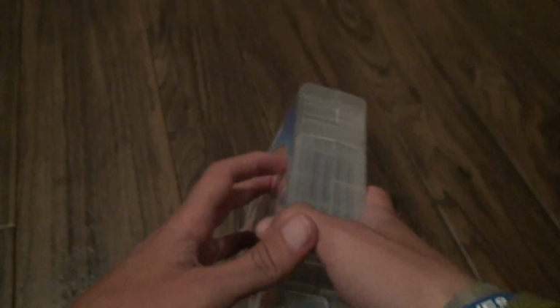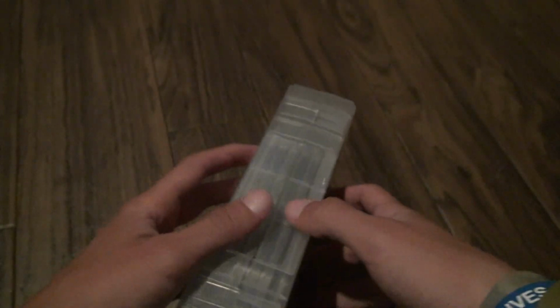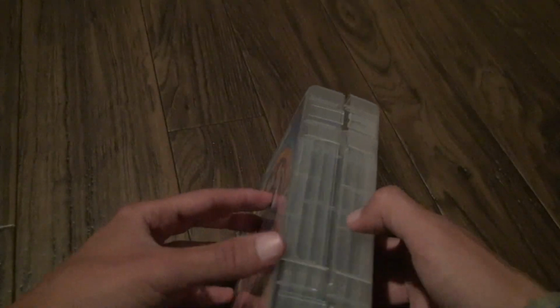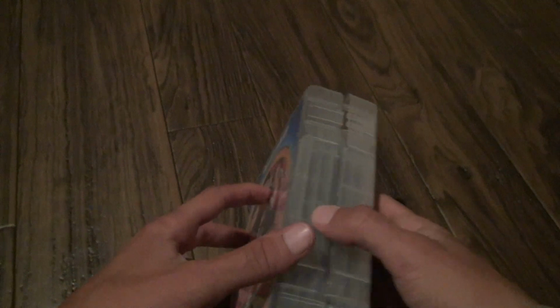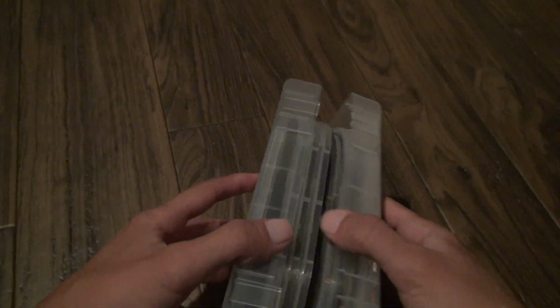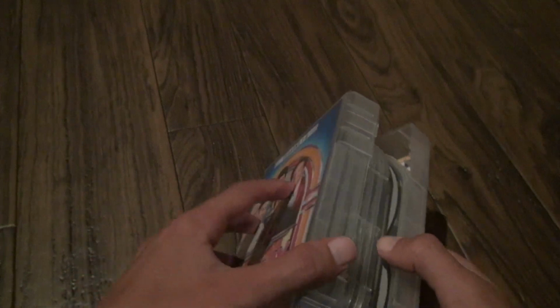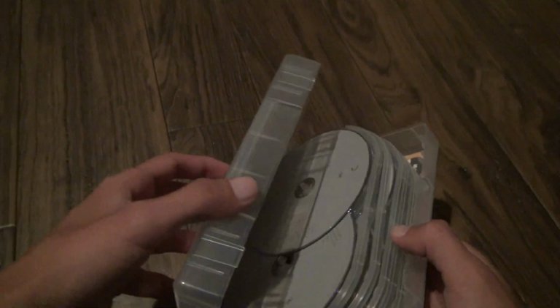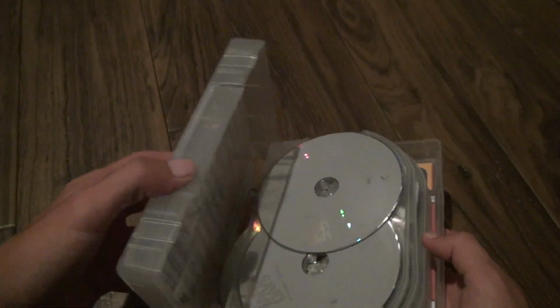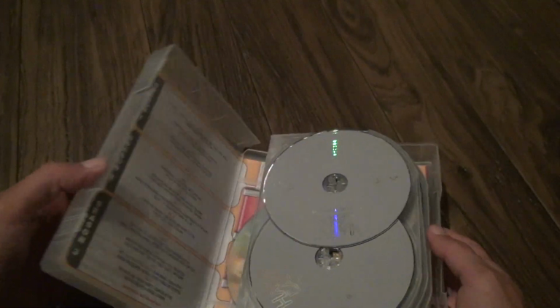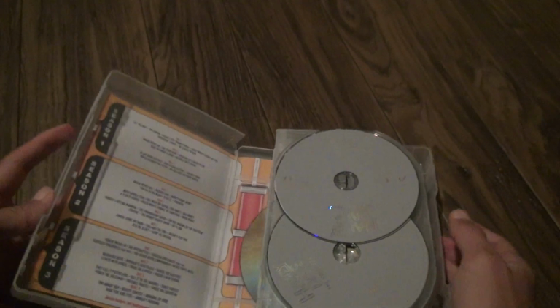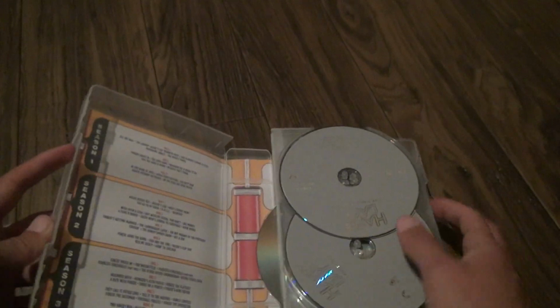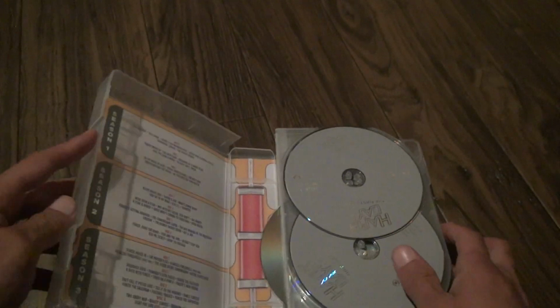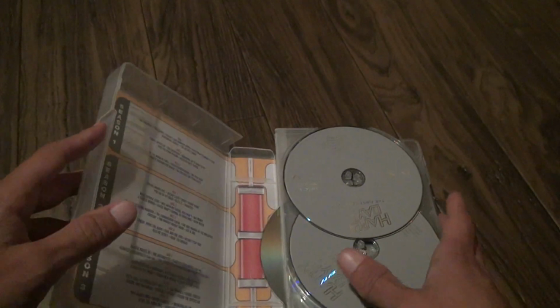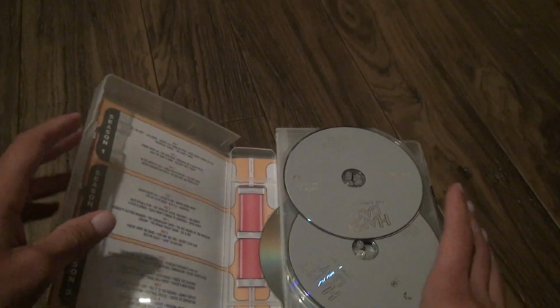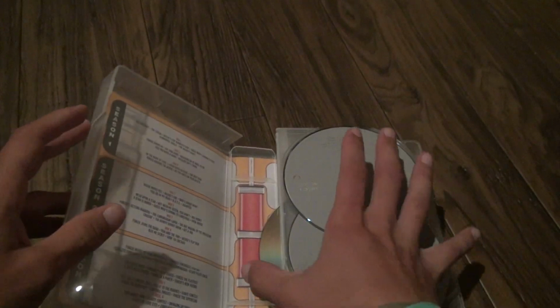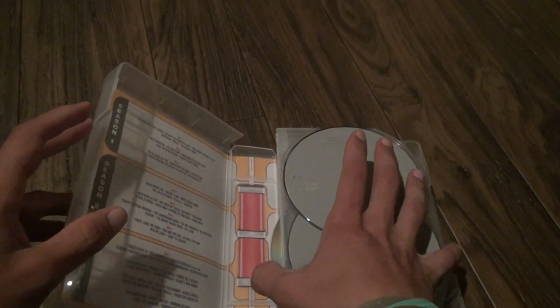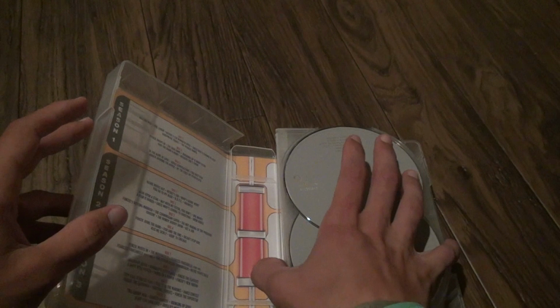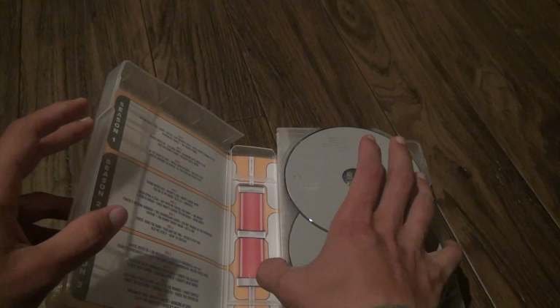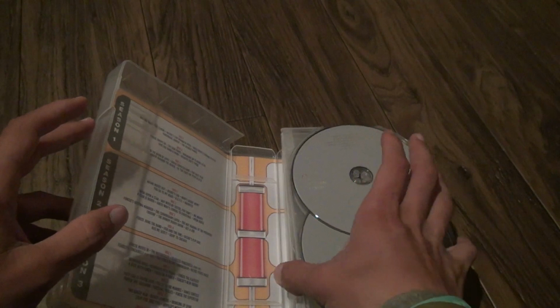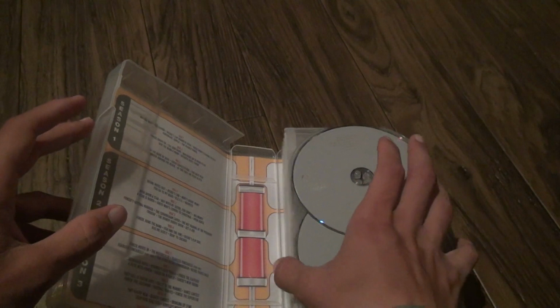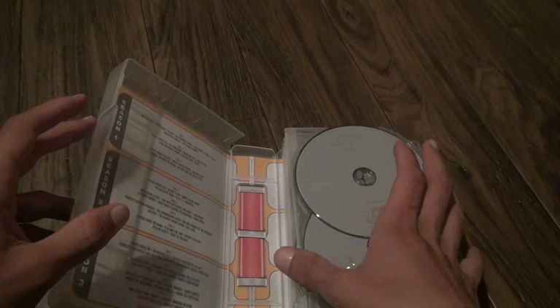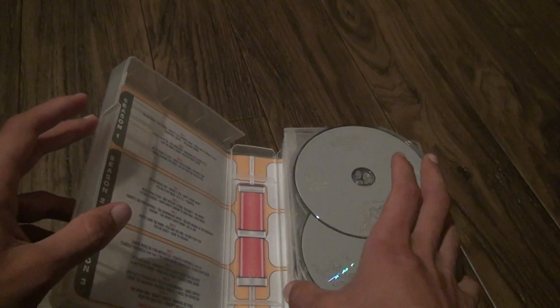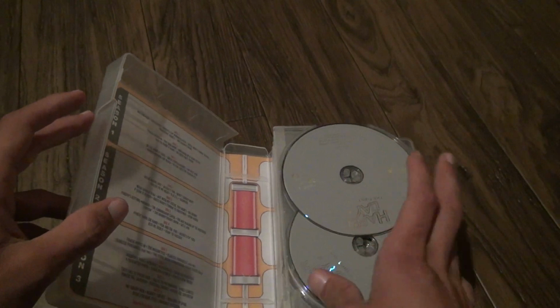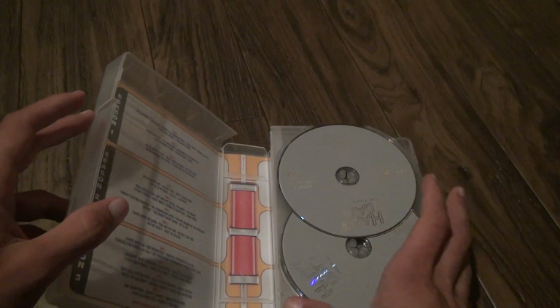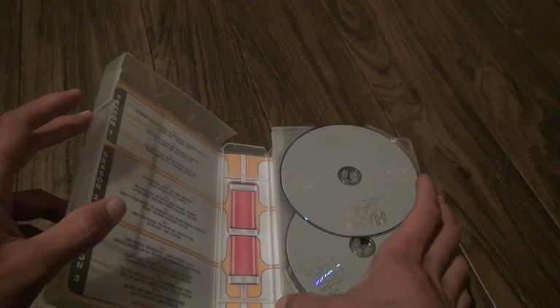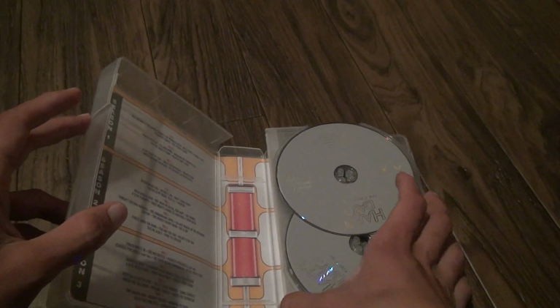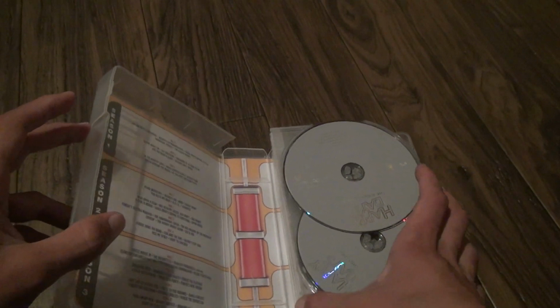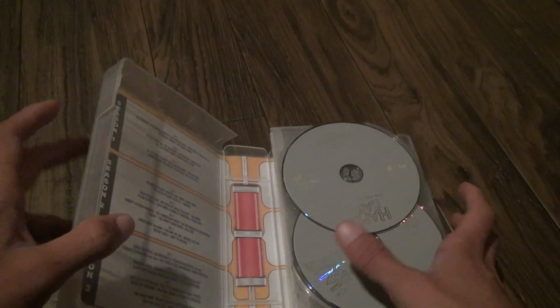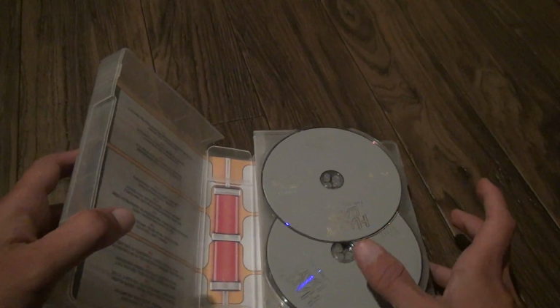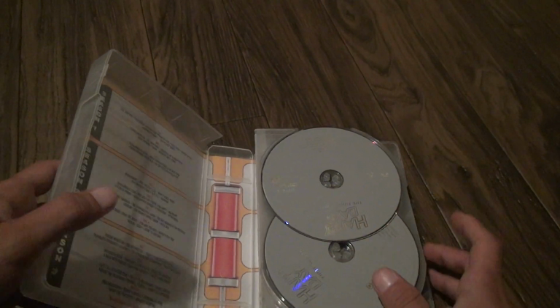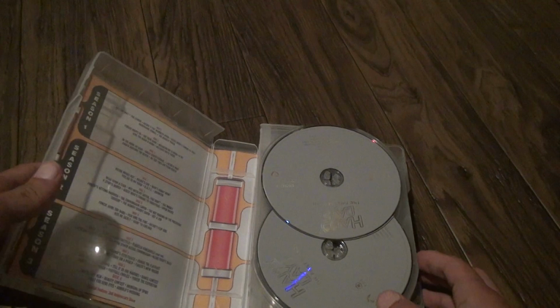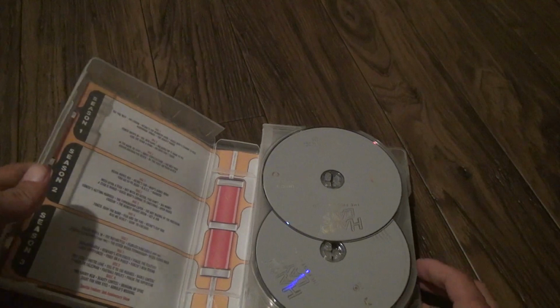Let's open it up a little and see what it looks like. I don't really love it. I can hear some discs rattling around already. Yeah, it looks like something broke inside. That sucks.